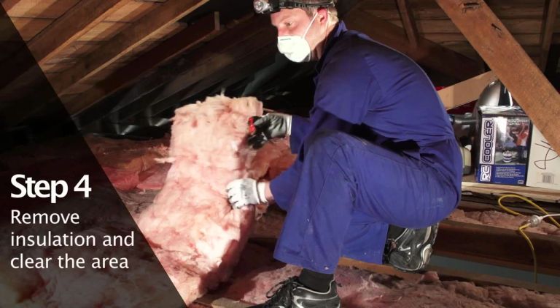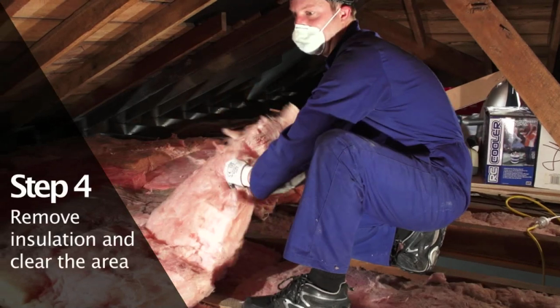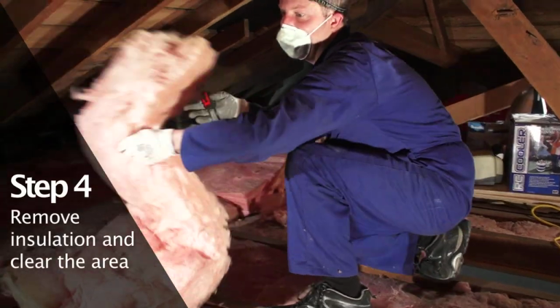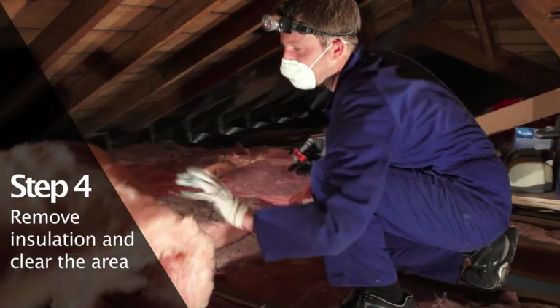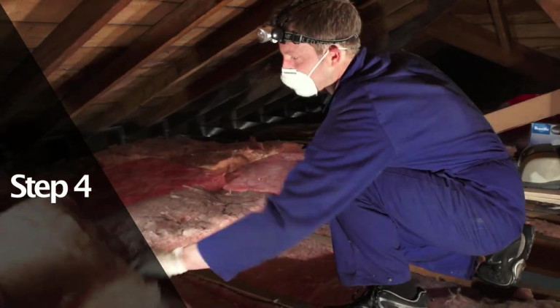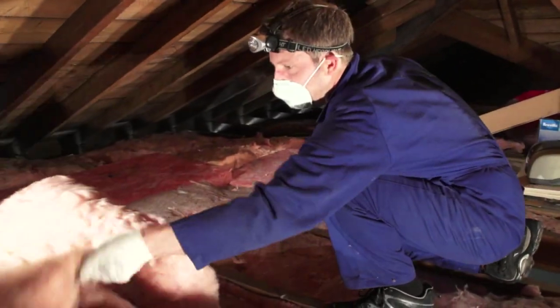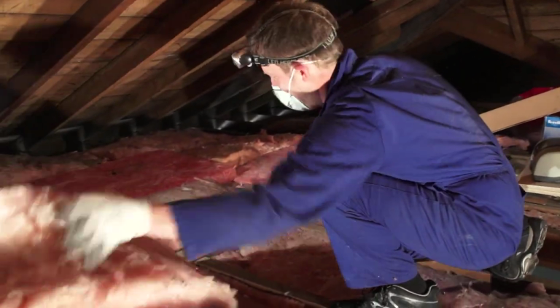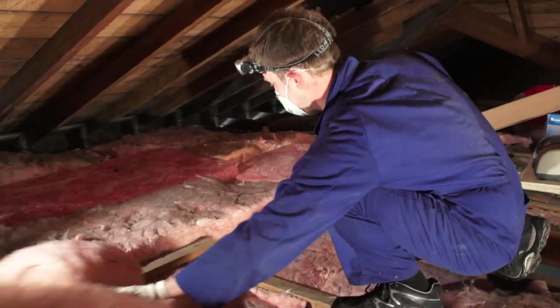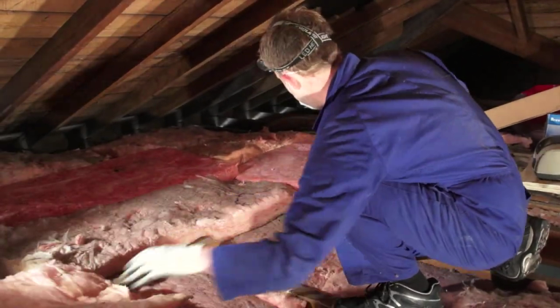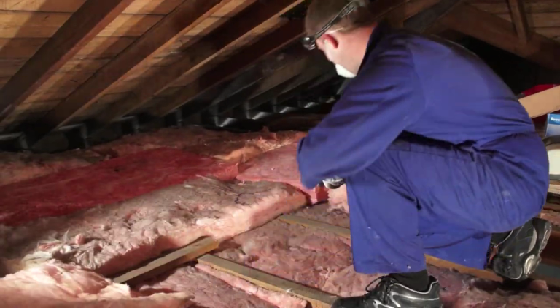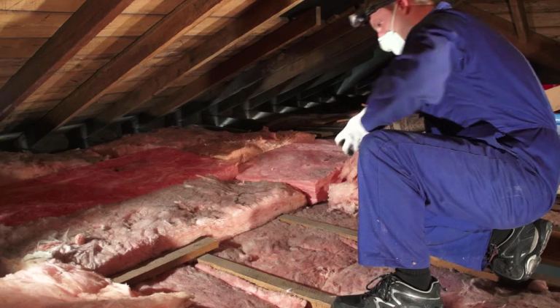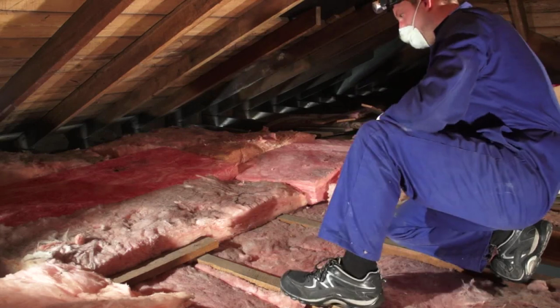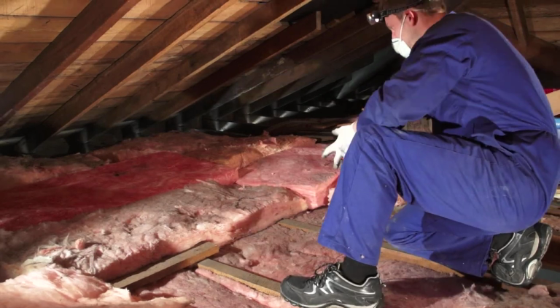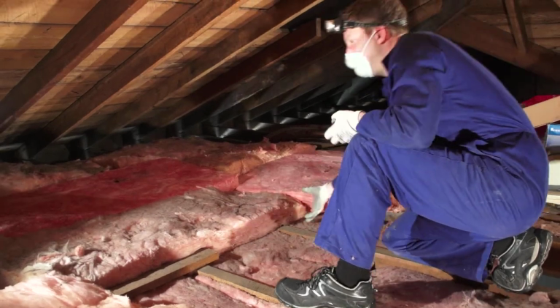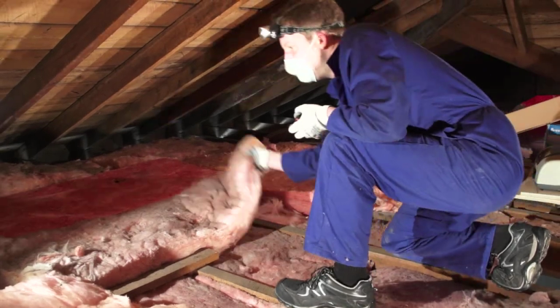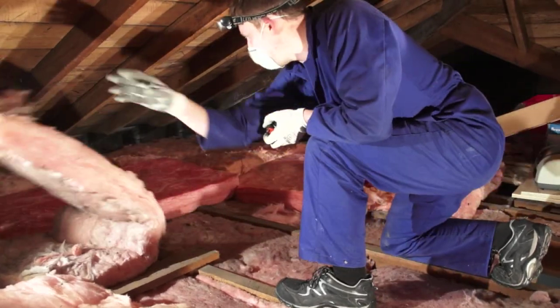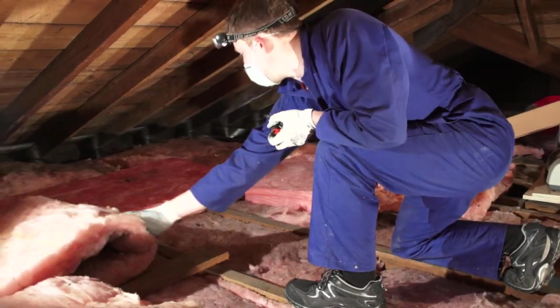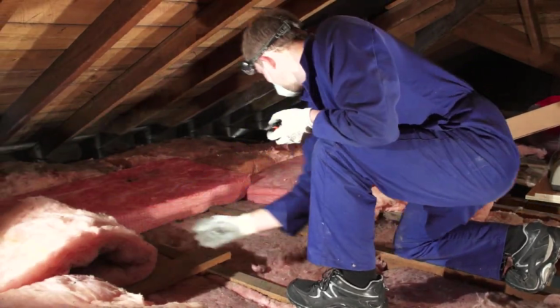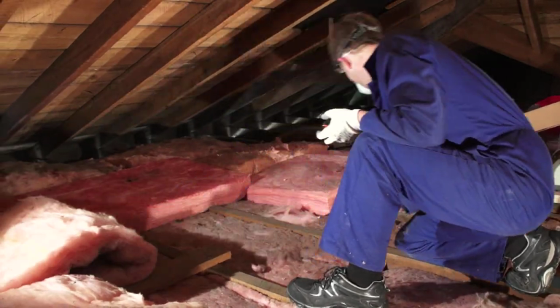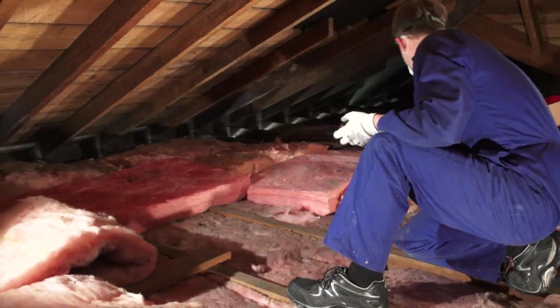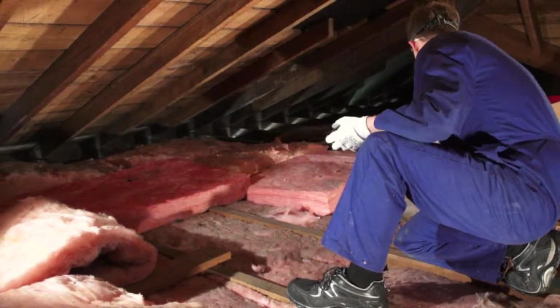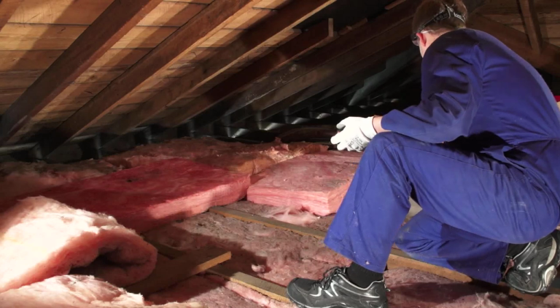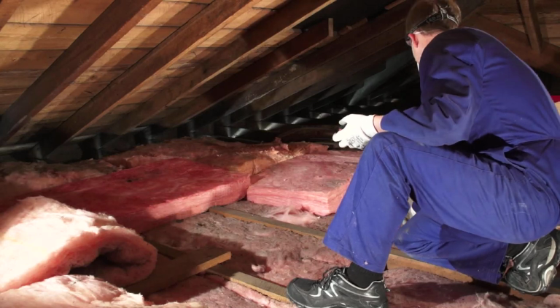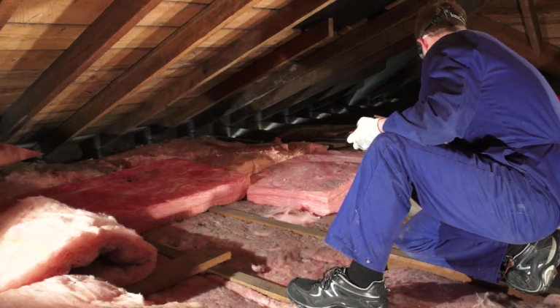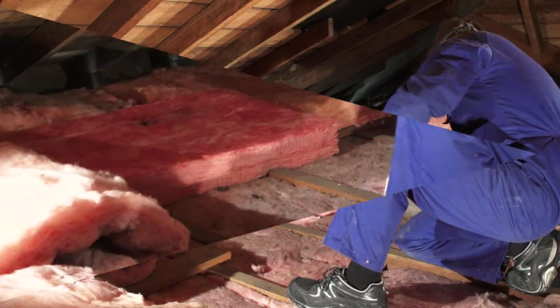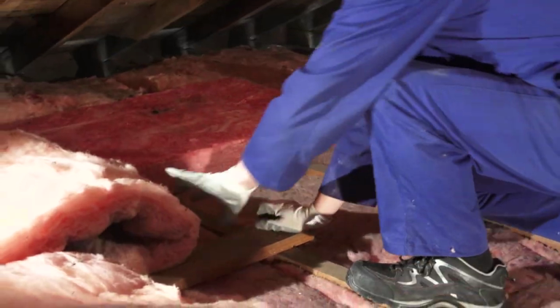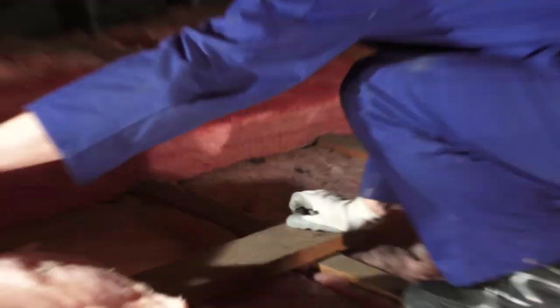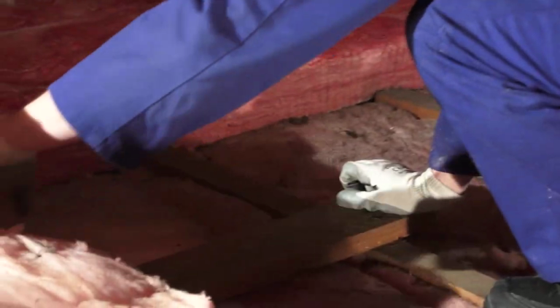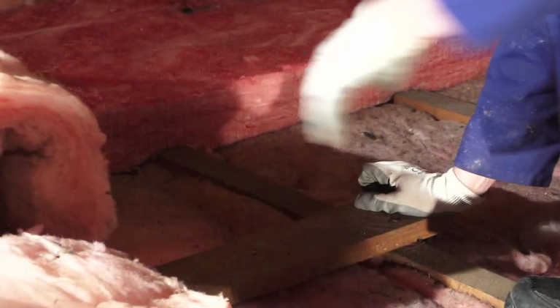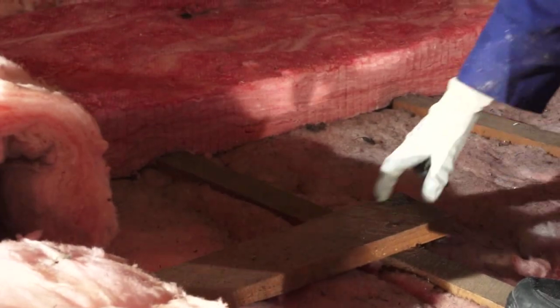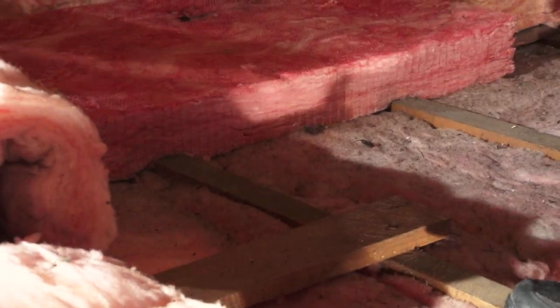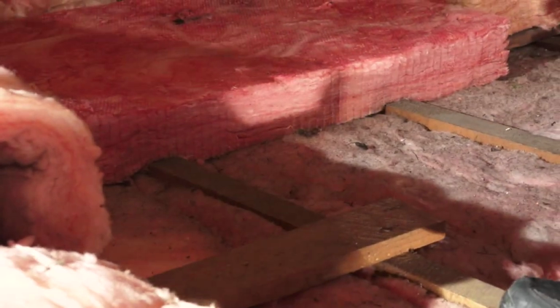Carefully remove any insulation that lays above the joist line. If the insulation is in segments, carefully pile it clear of the work area. If the insulation is a blanket, carefully roll it back to reveal the joist underneath.